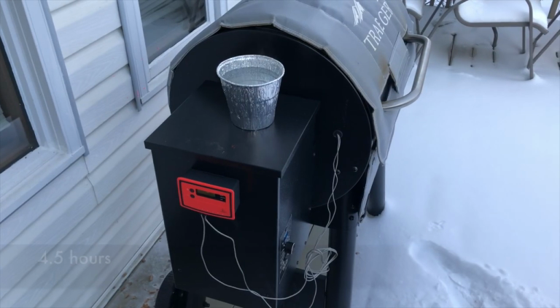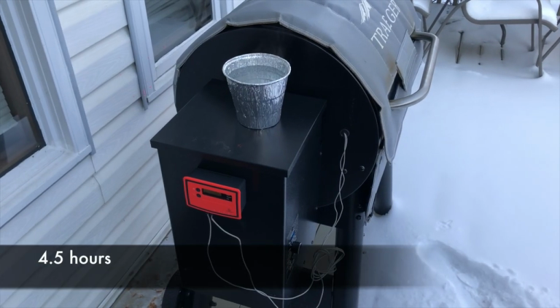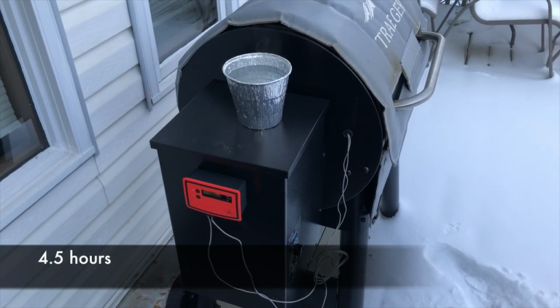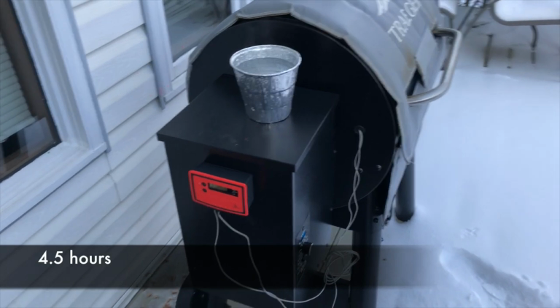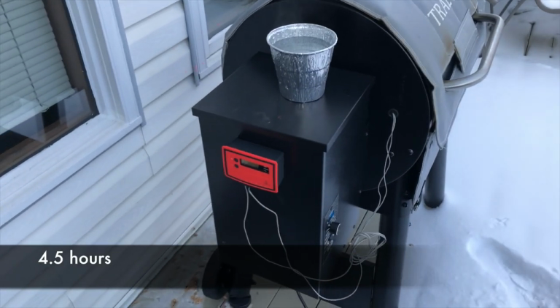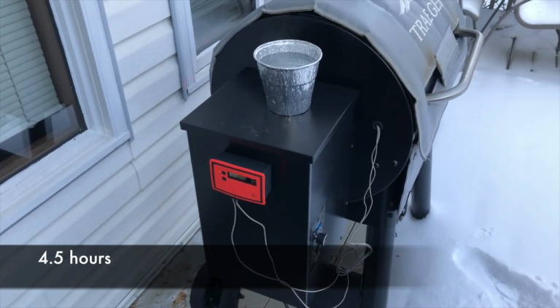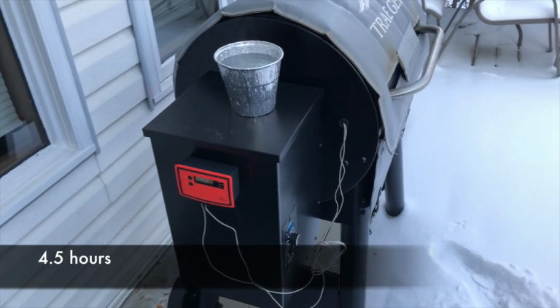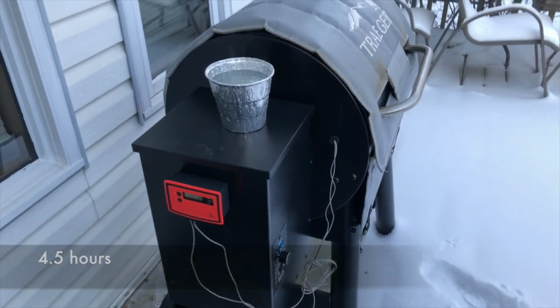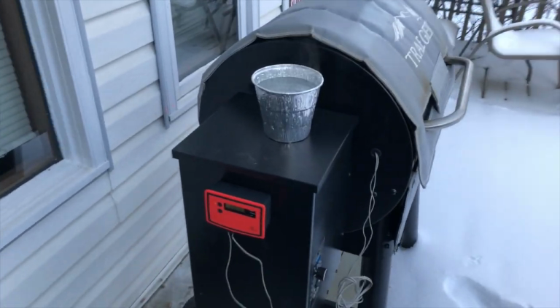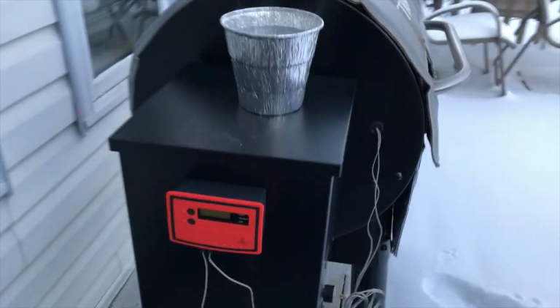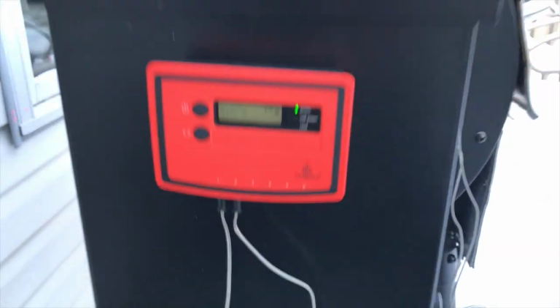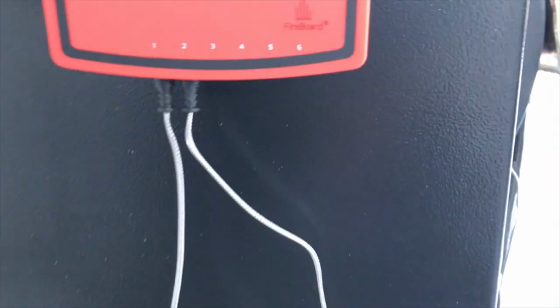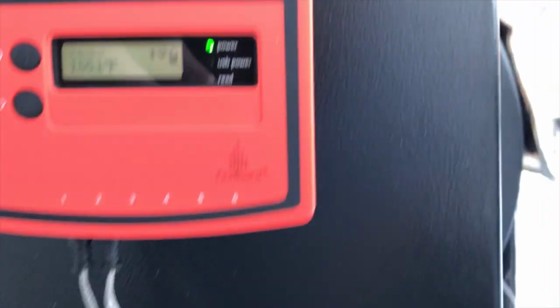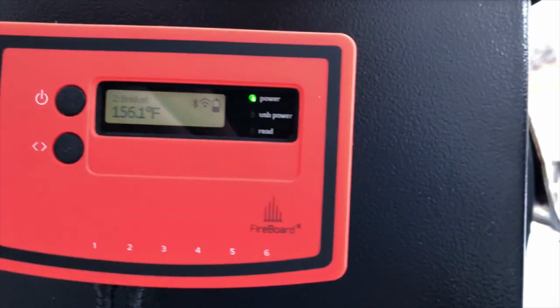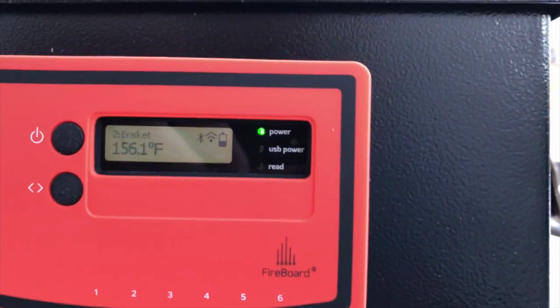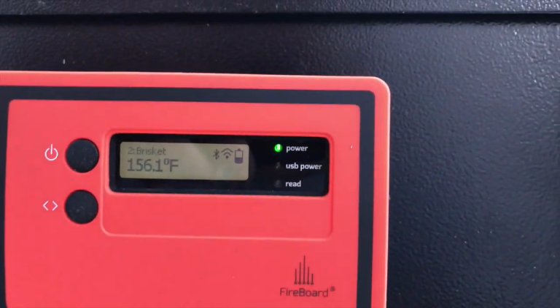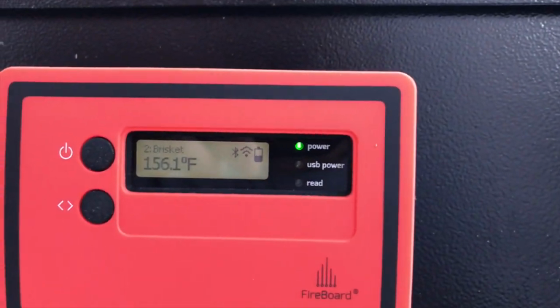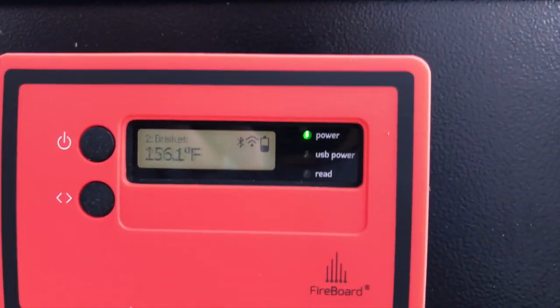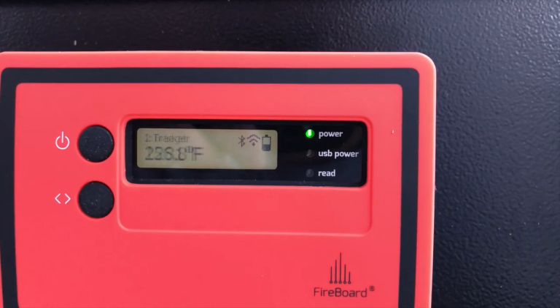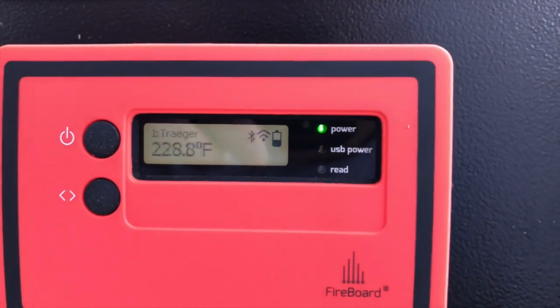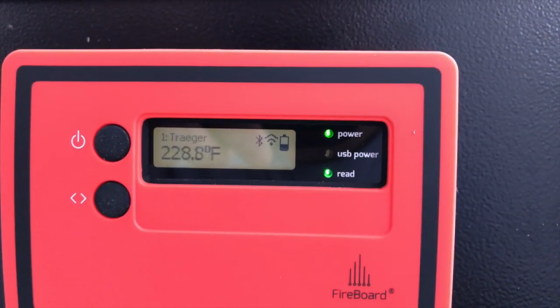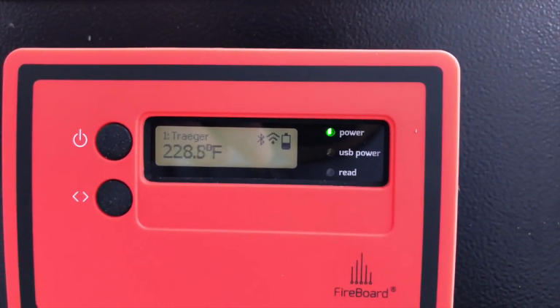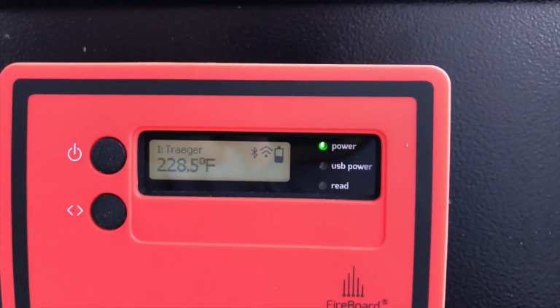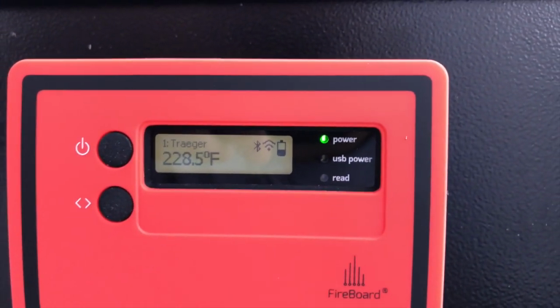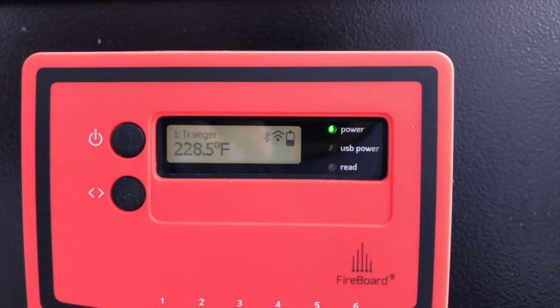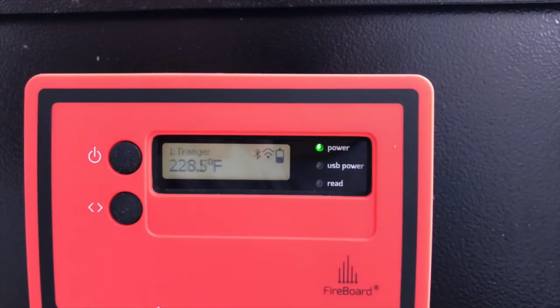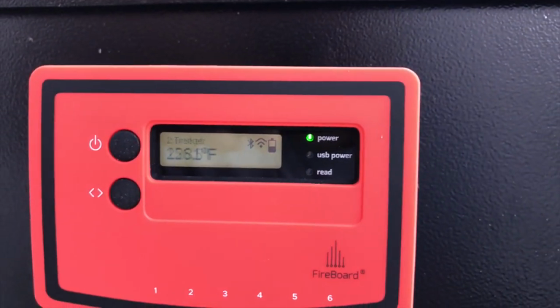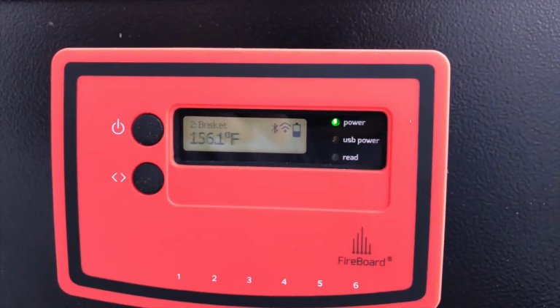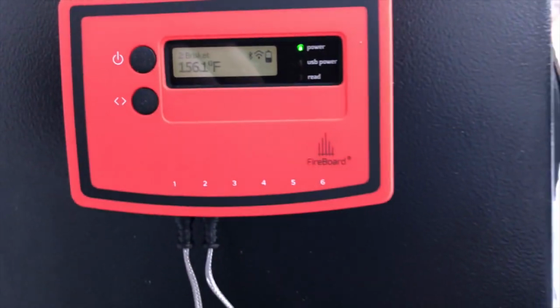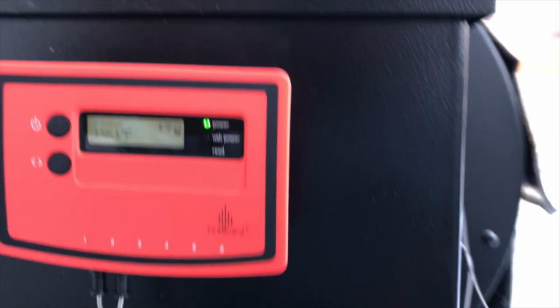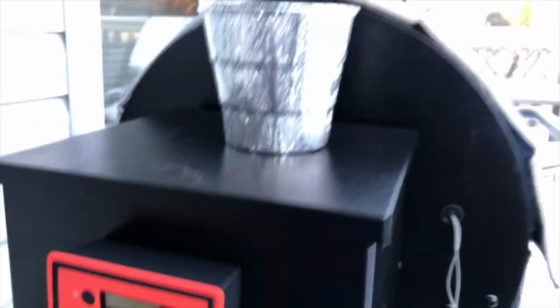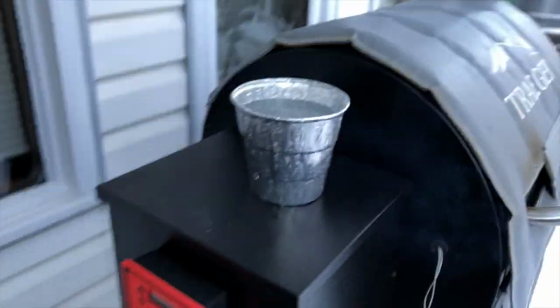It's been about four and a half hours. I forgot to mention I did pick up a new wireless Bluetooth thermometer from Fireboard. The internal temperature of the Traeger is 228°F and the meat probe is showing about 156°F.